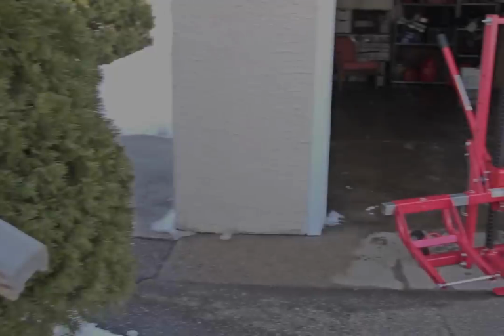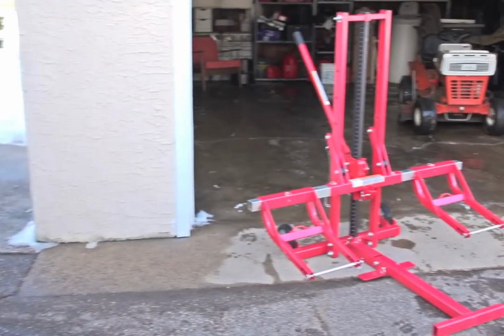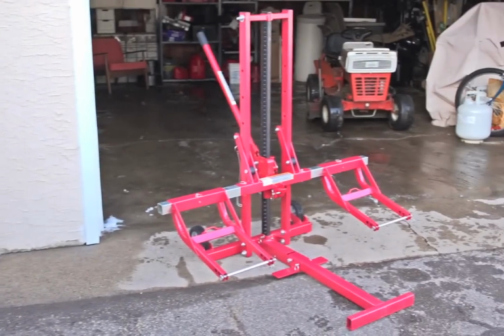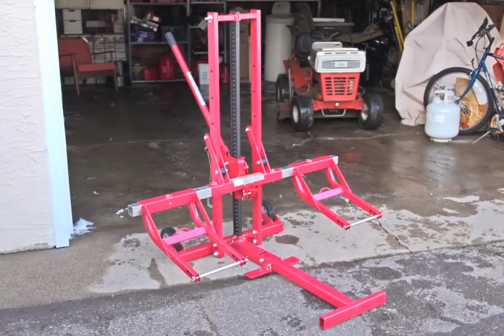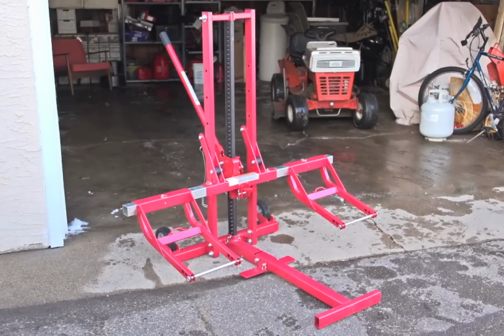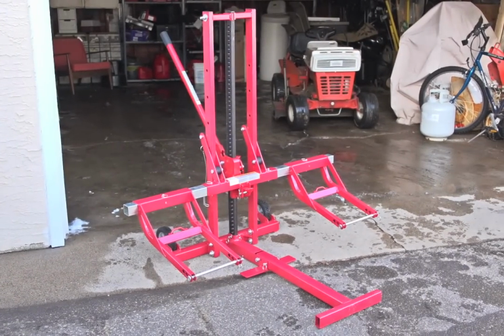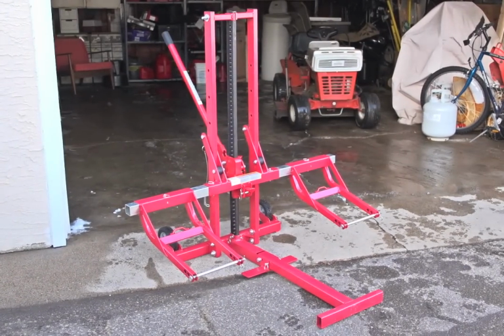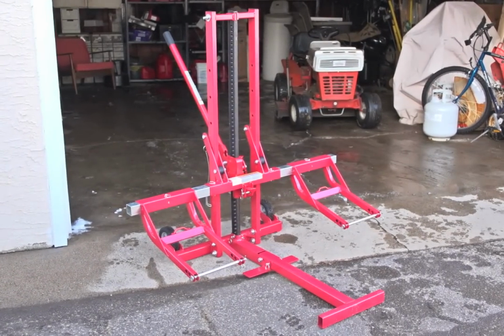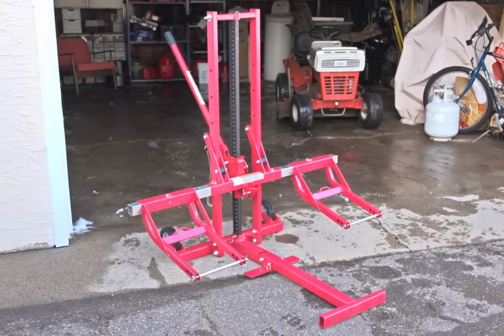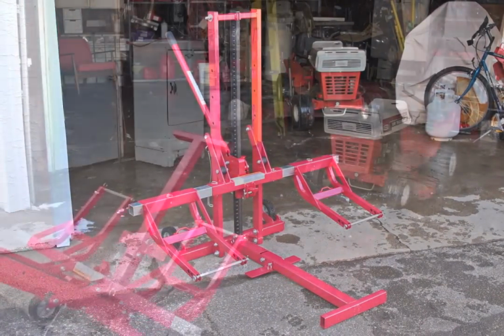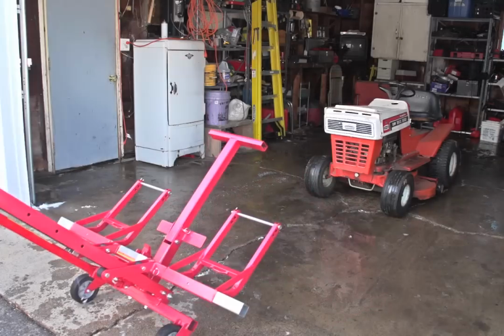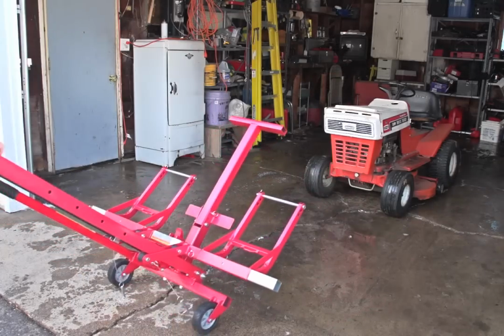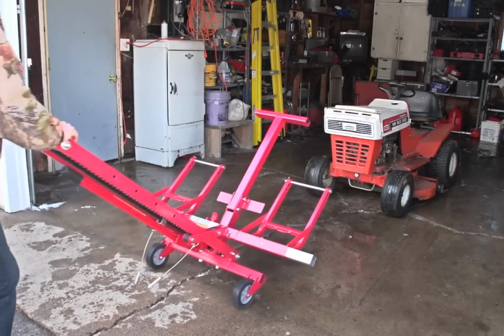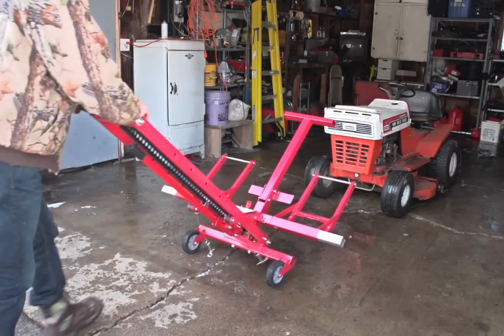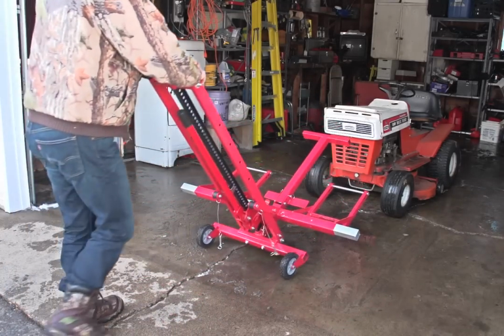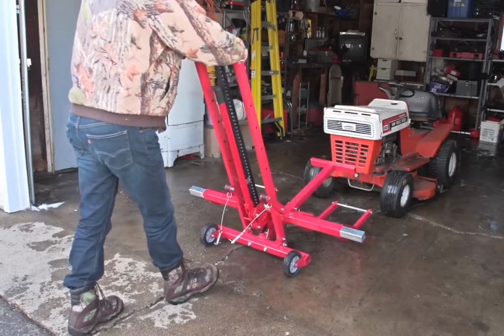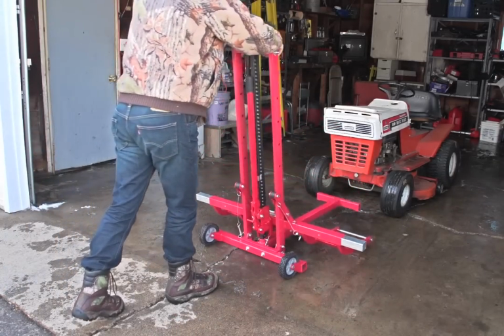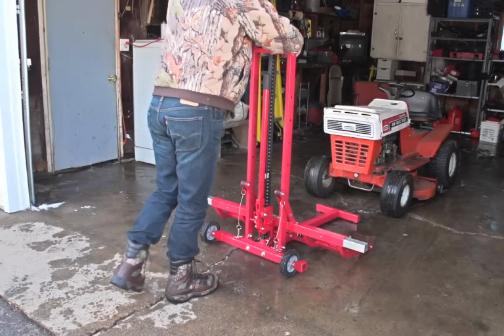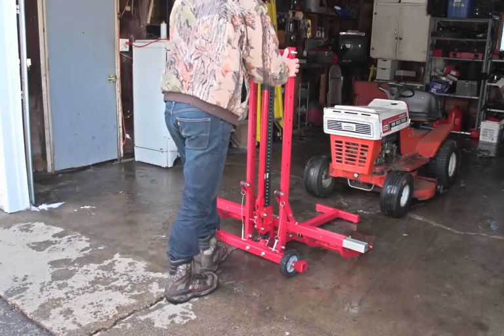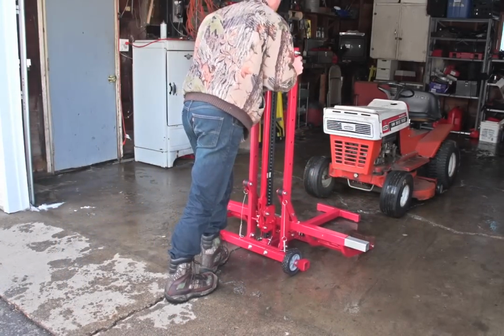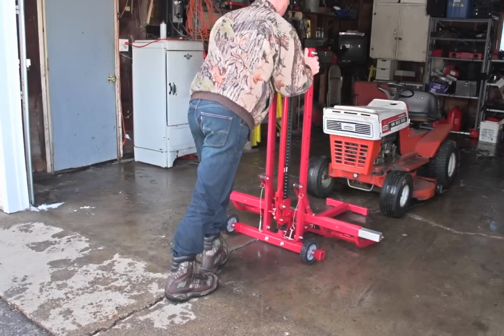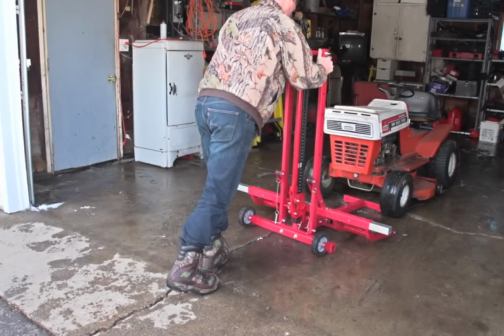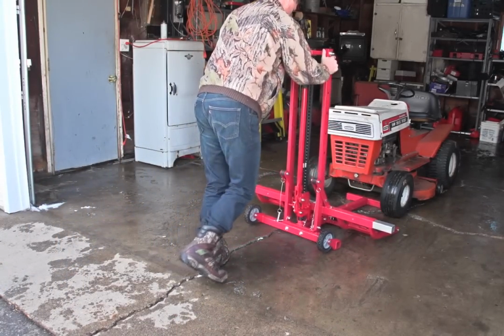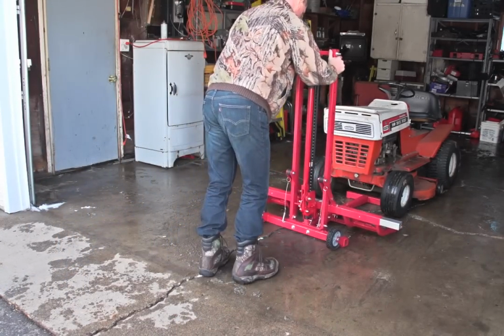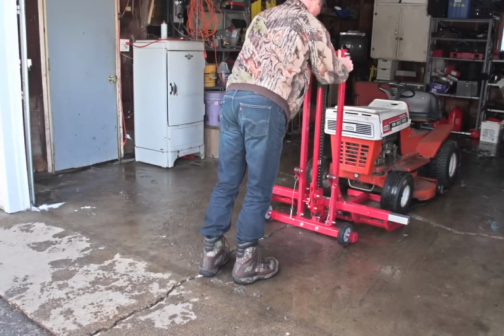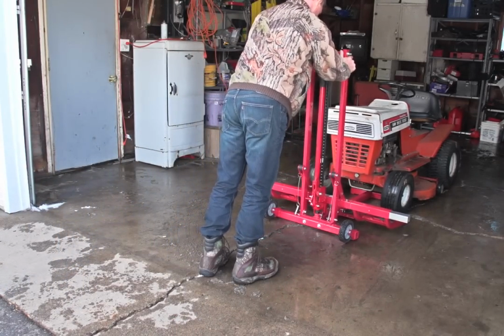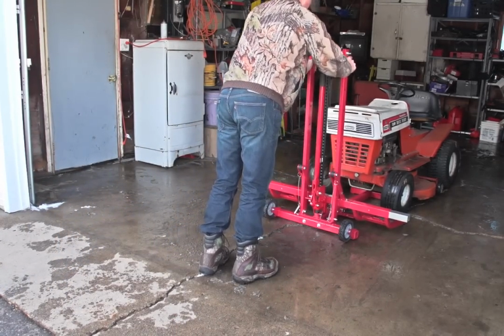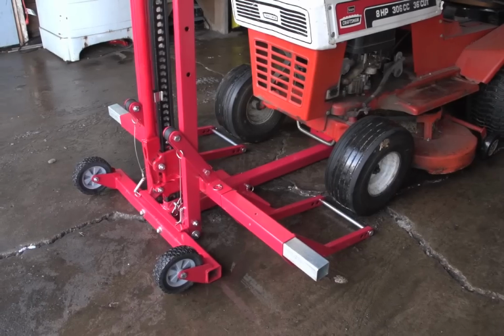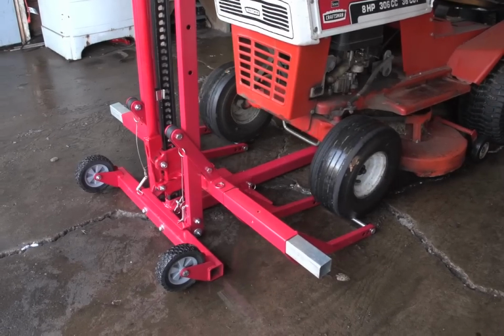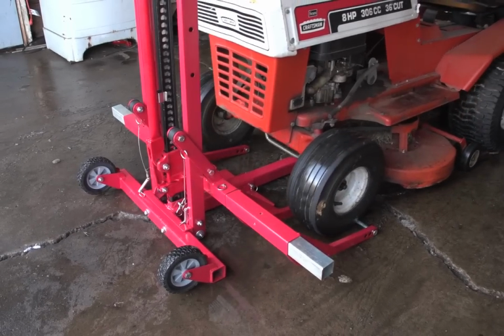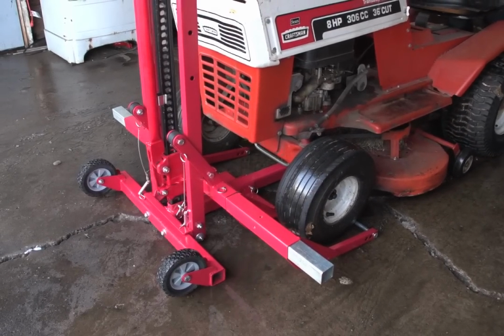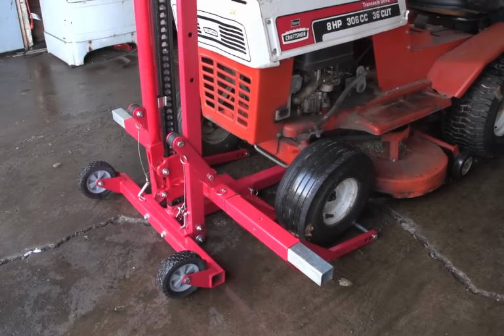Take the hassle out of any job with this multi-use lawn mower lift and farm jack. No aching back or lying on the hard ground, as this bad boy slides in easily under your lawn mower to give you underside access.